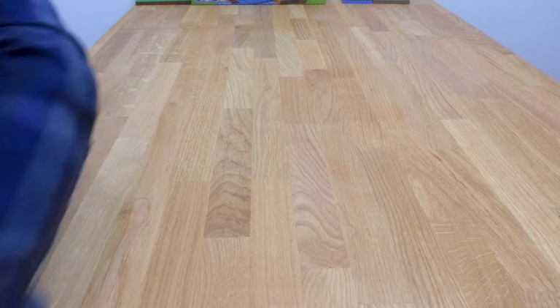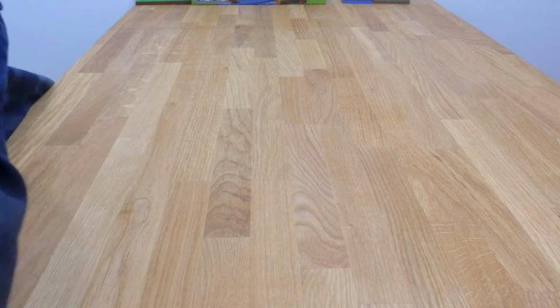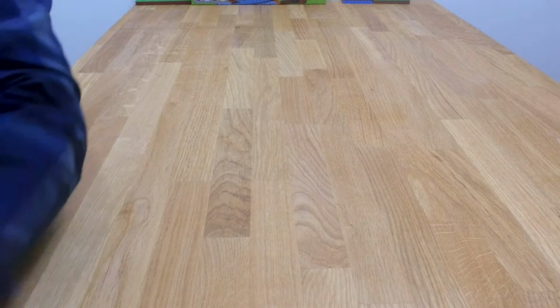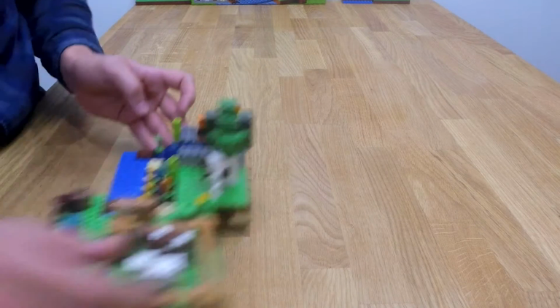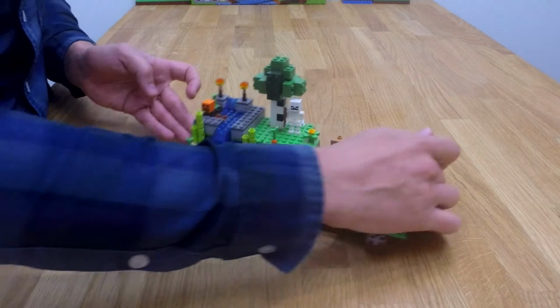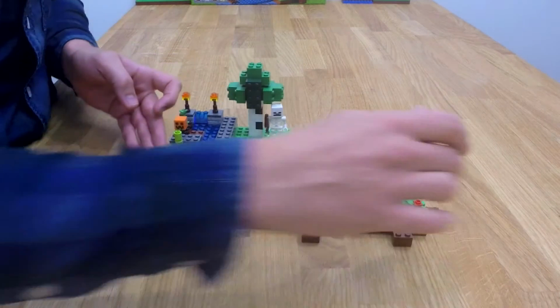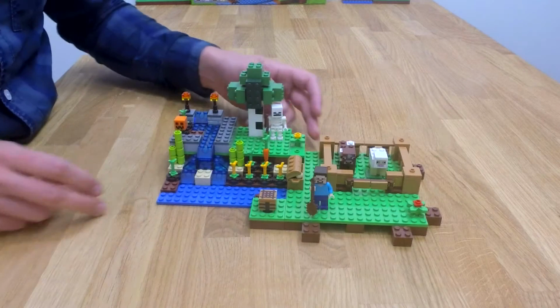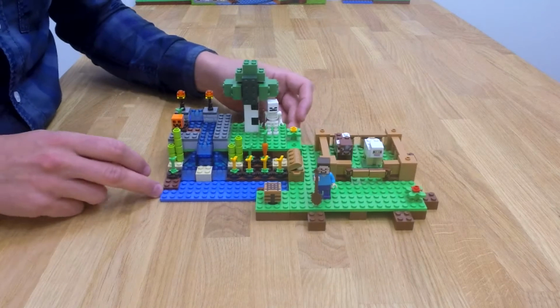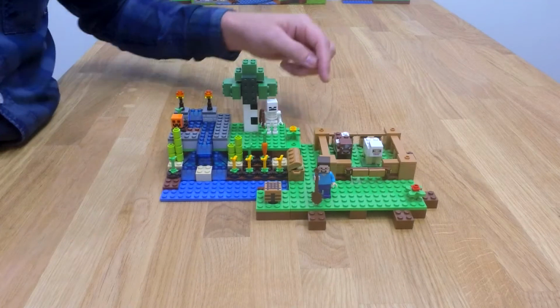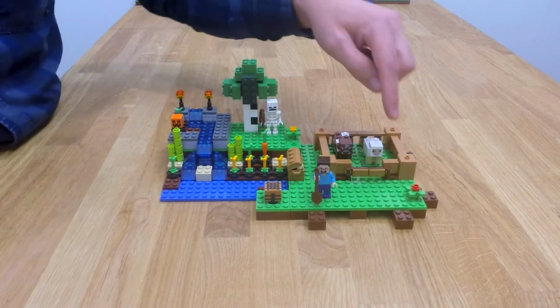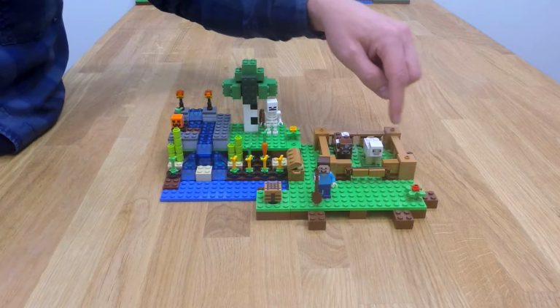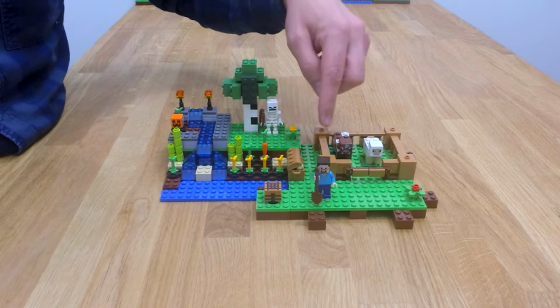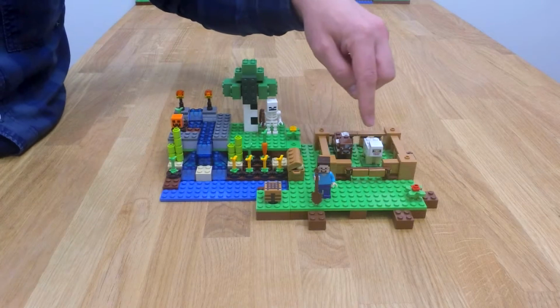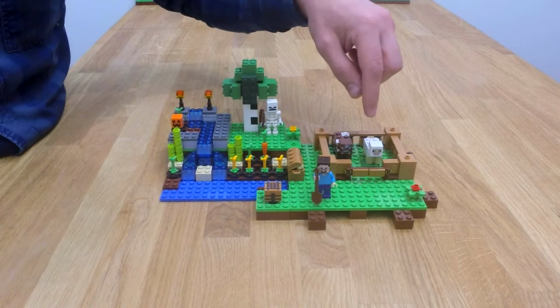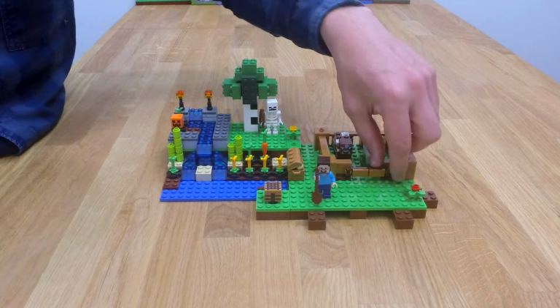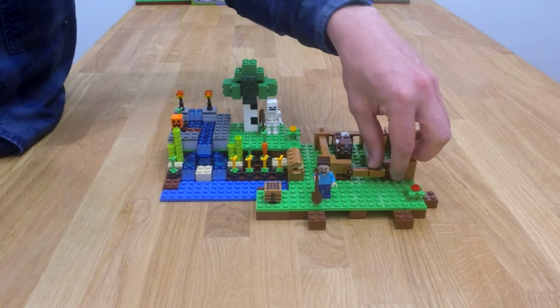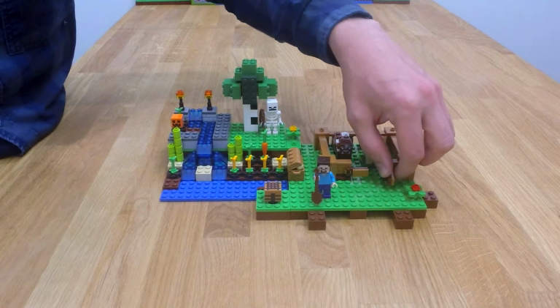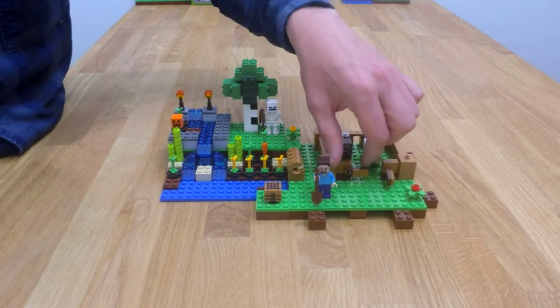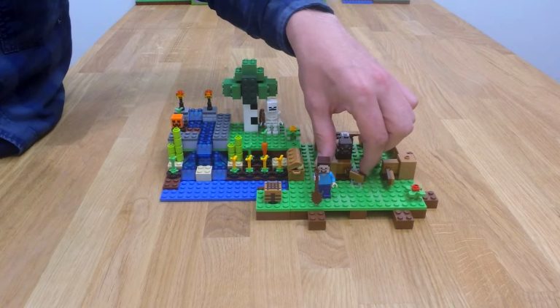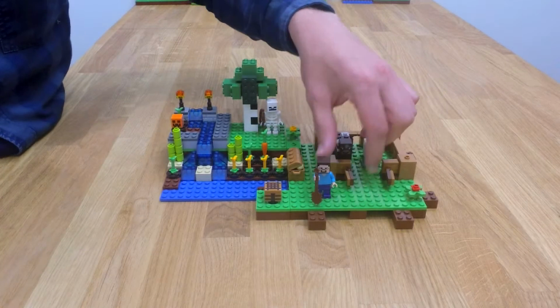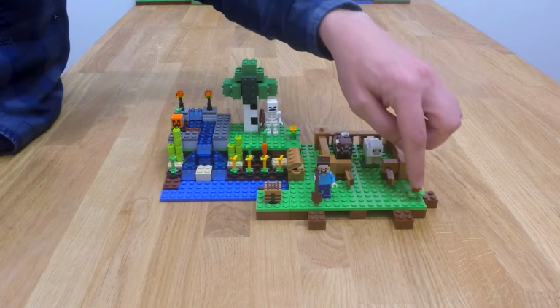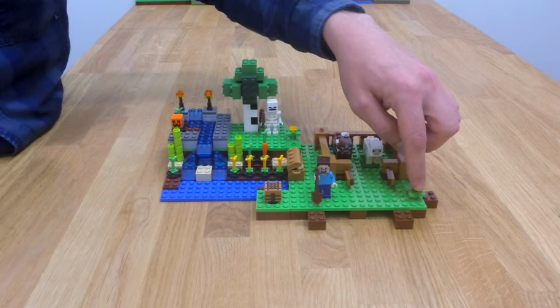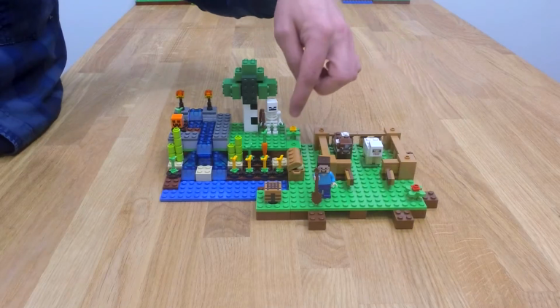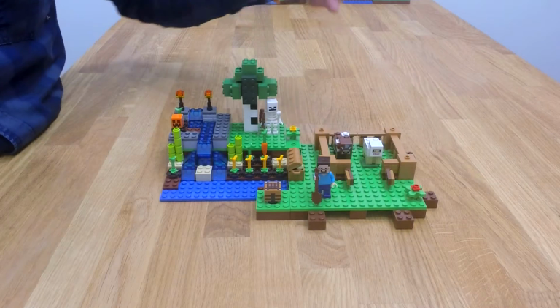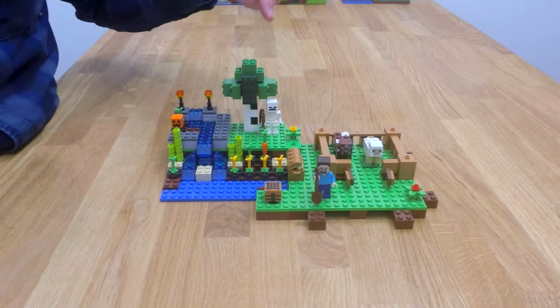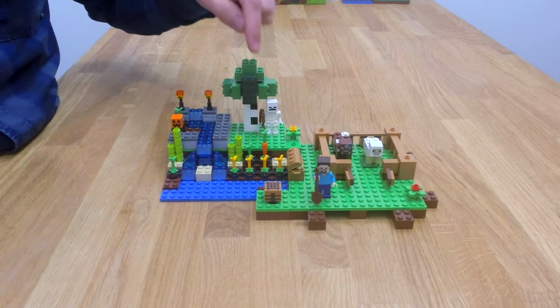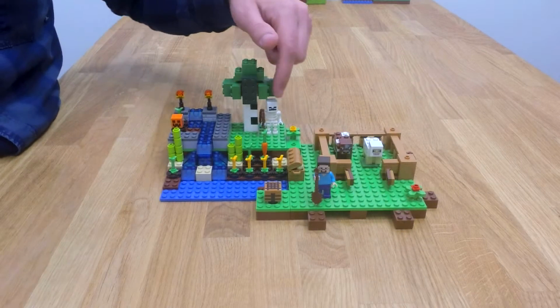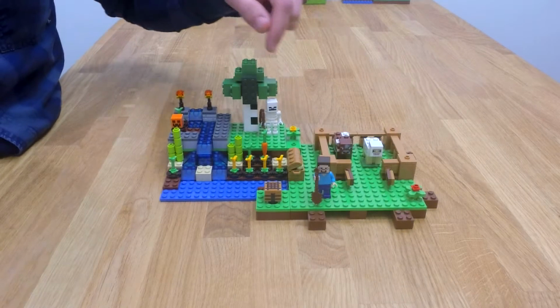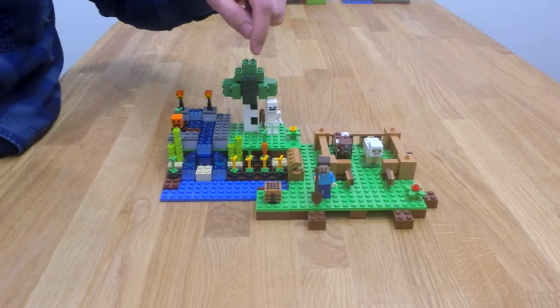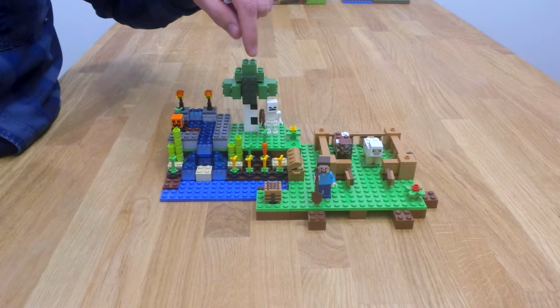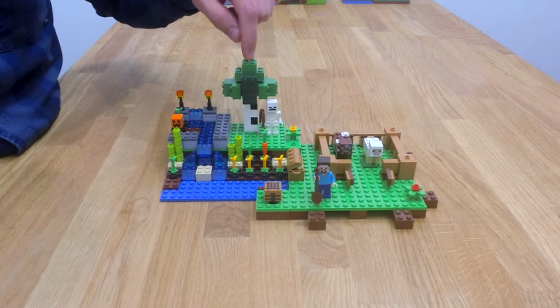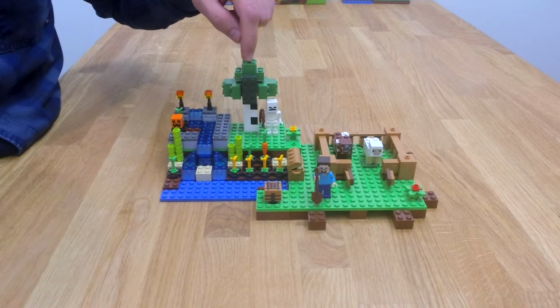To look at how the set looks, here you can see there's some fence for the animals to be kept in. You can open the fence like this. There's some flowers.